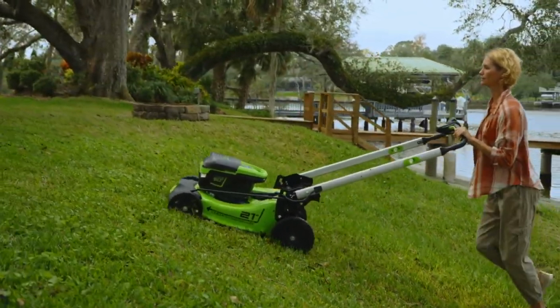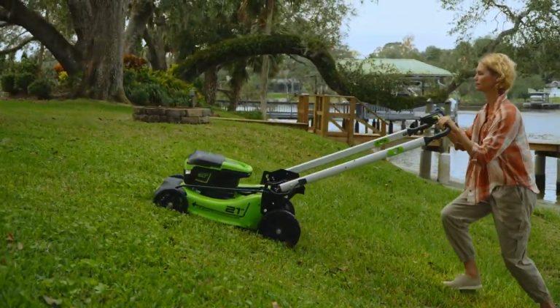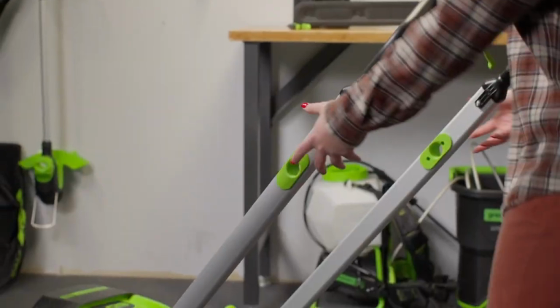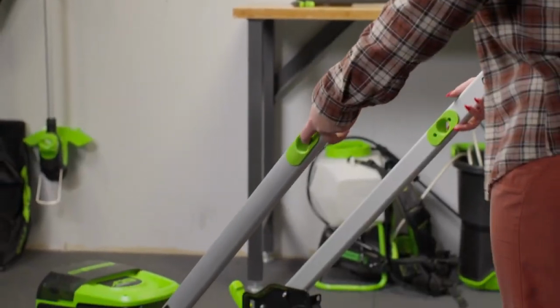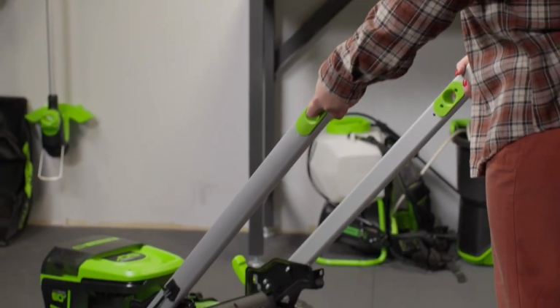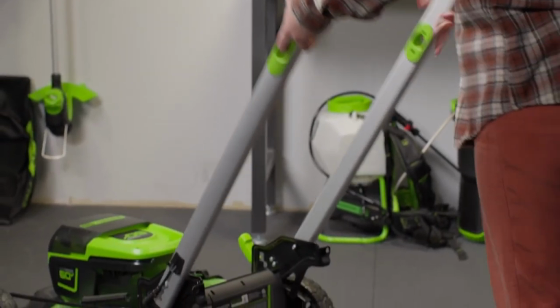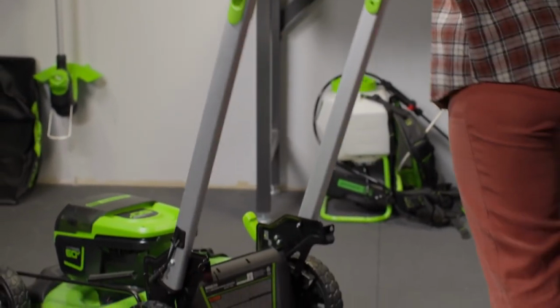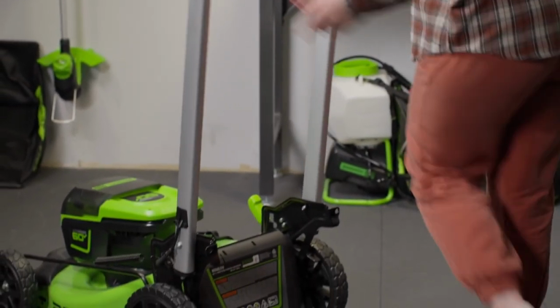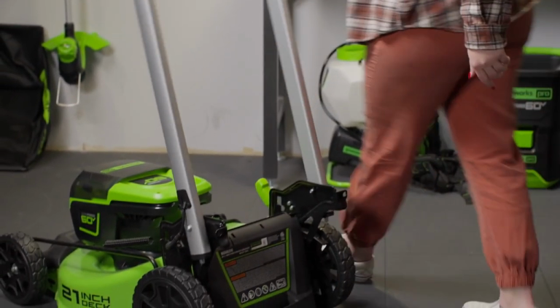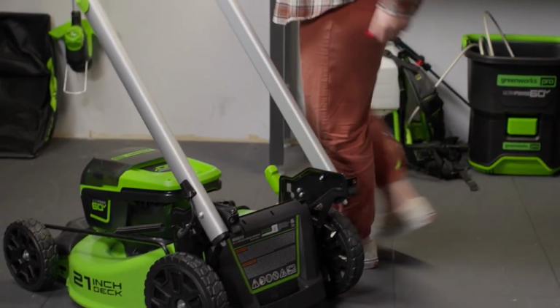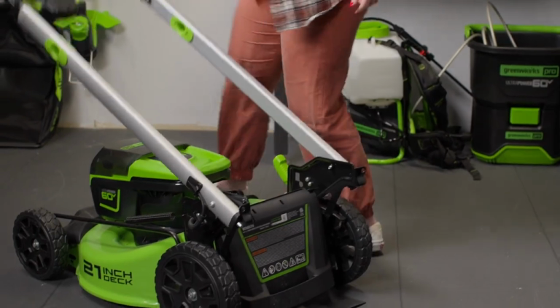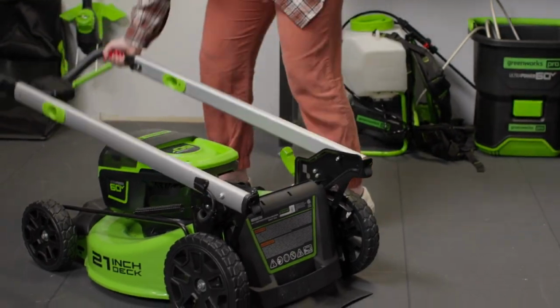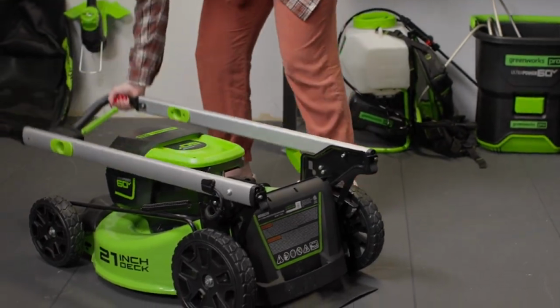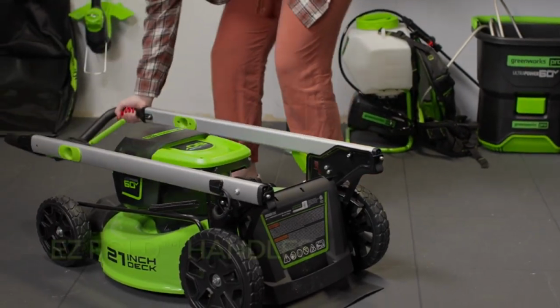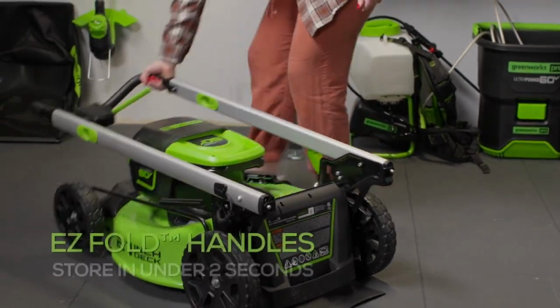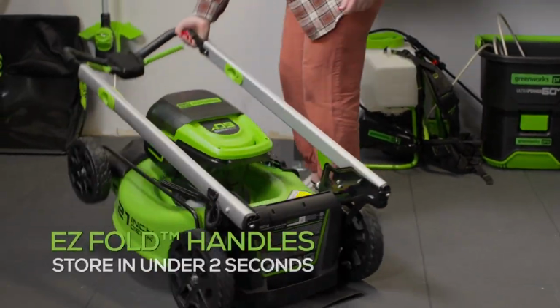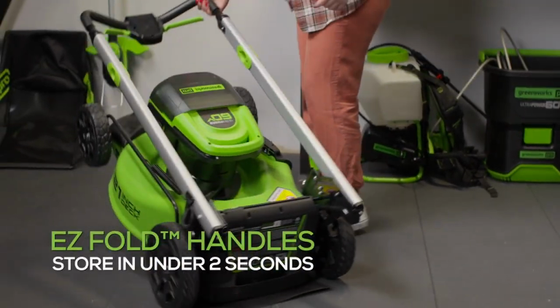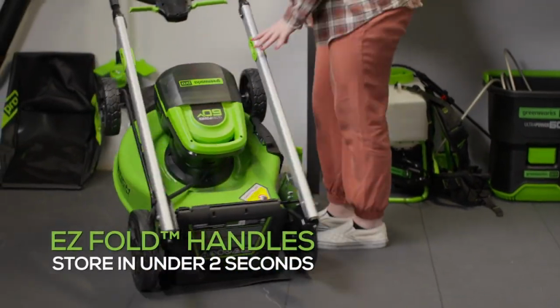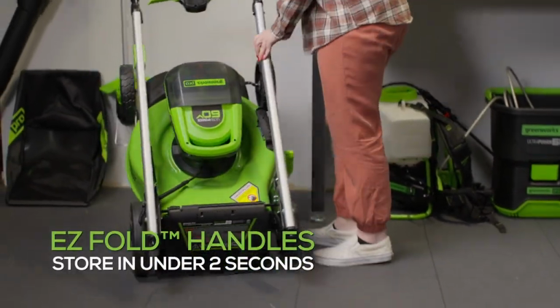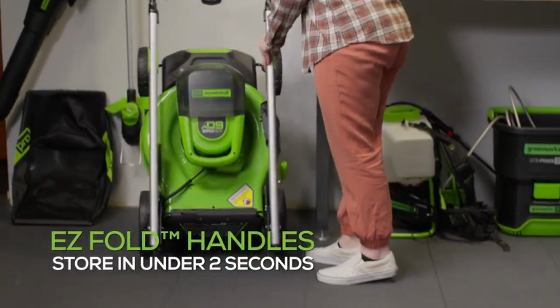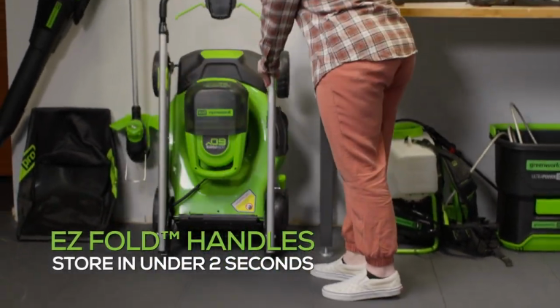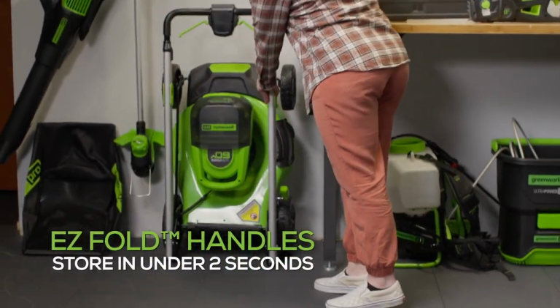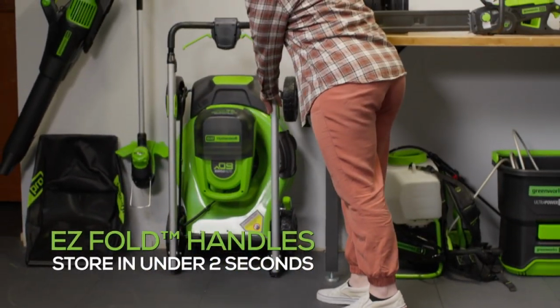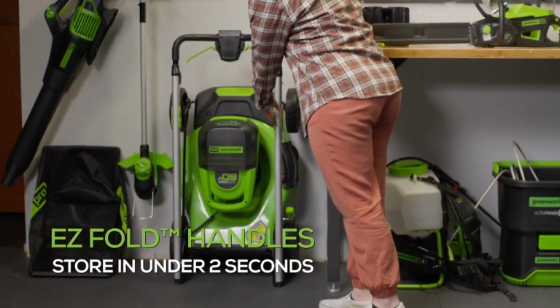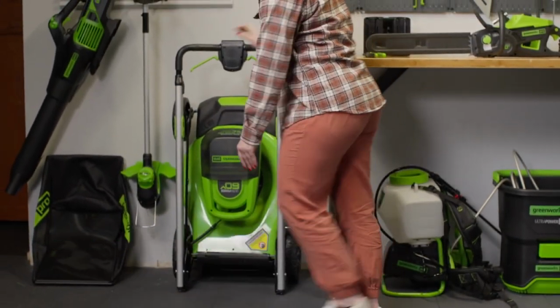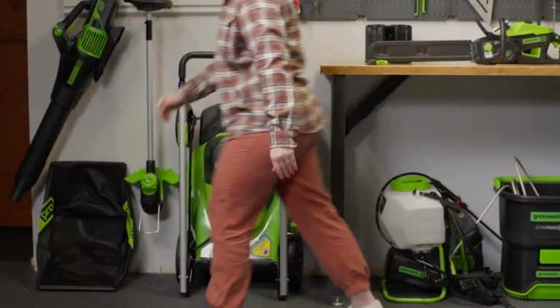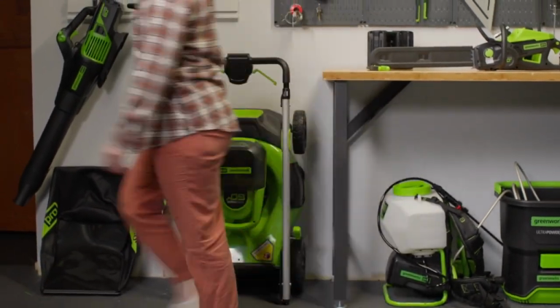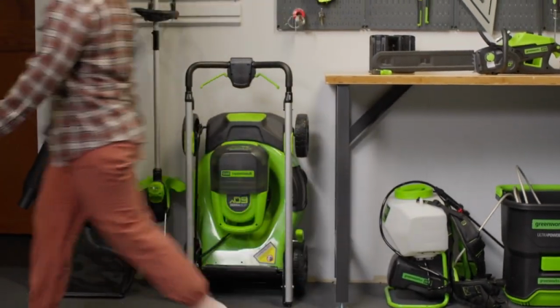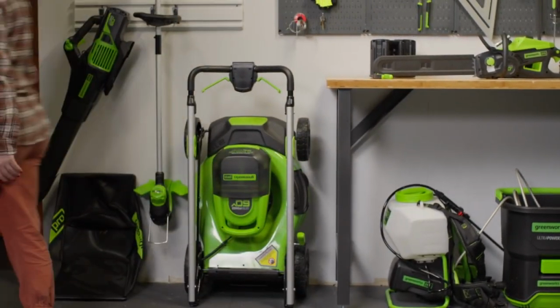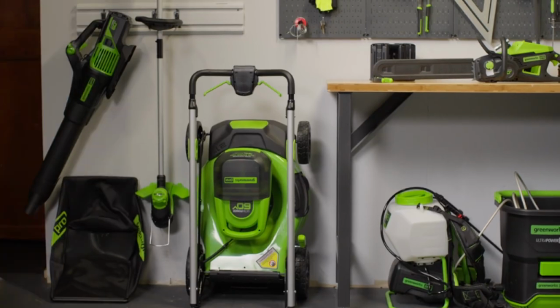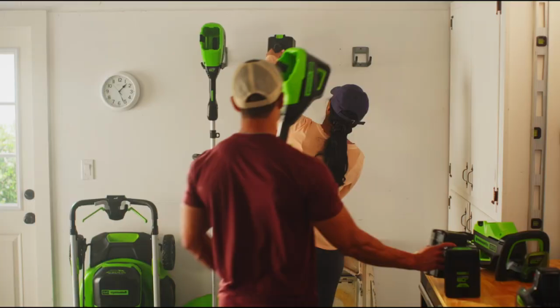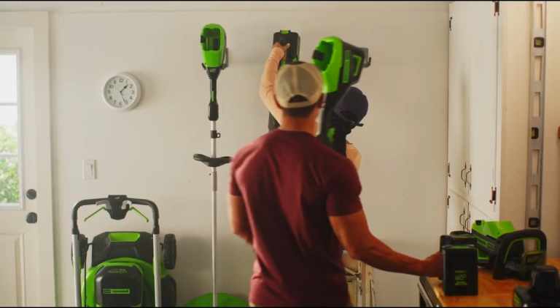When you're finished, fold and store in seconds with the Easy Fold handles and save up to 70% space in your garage.